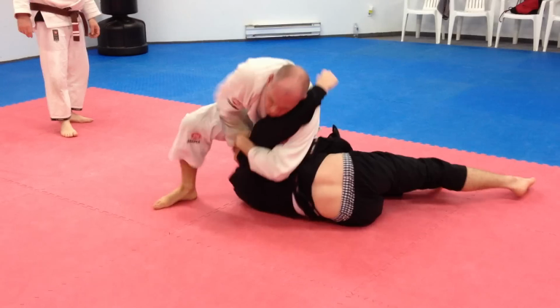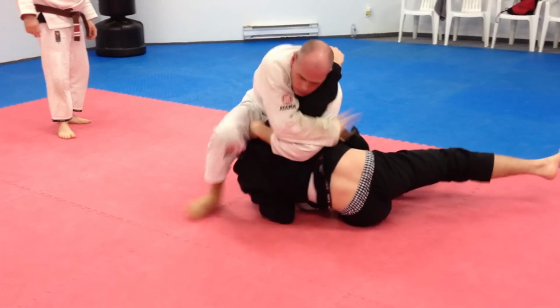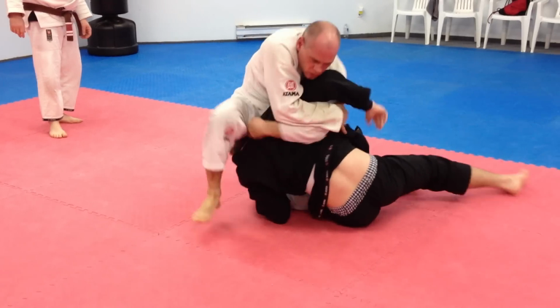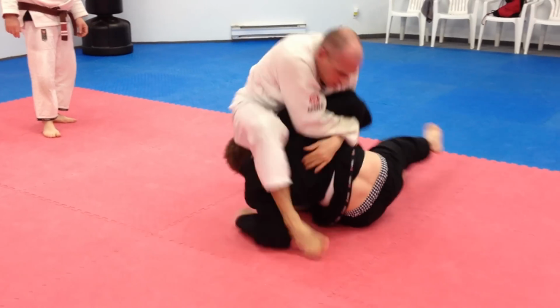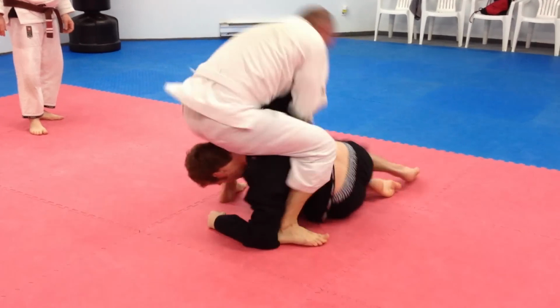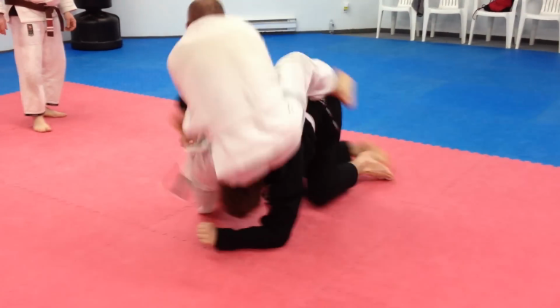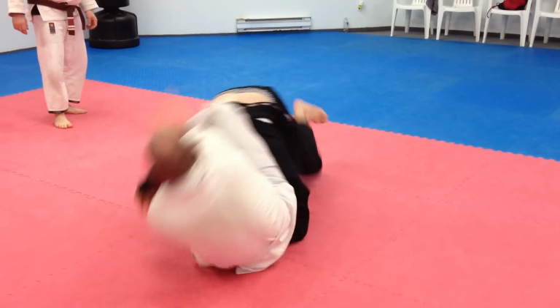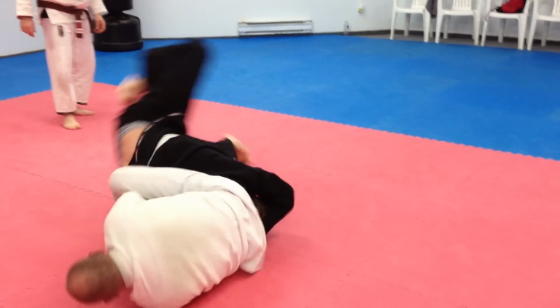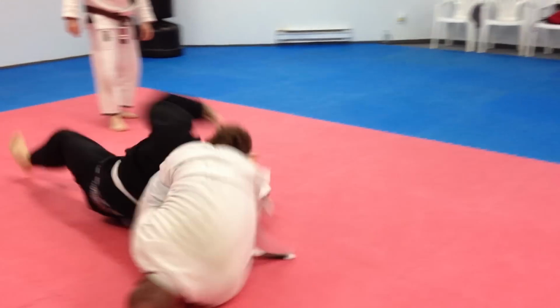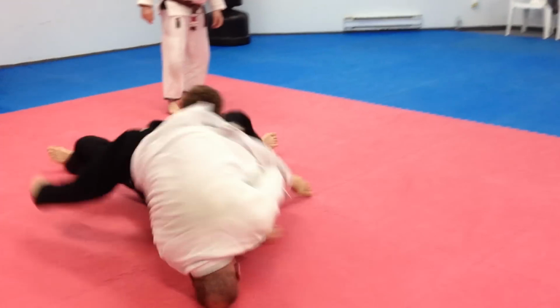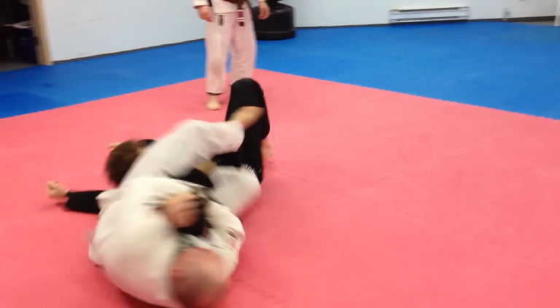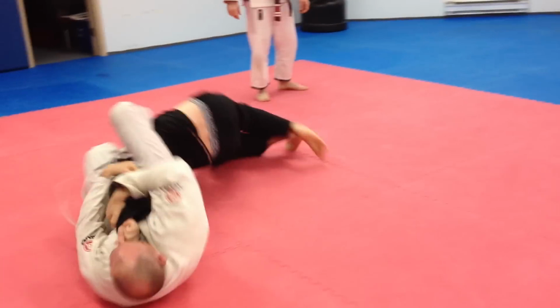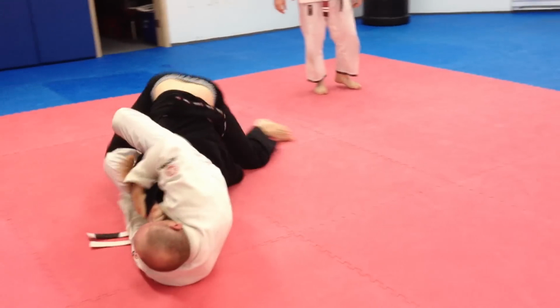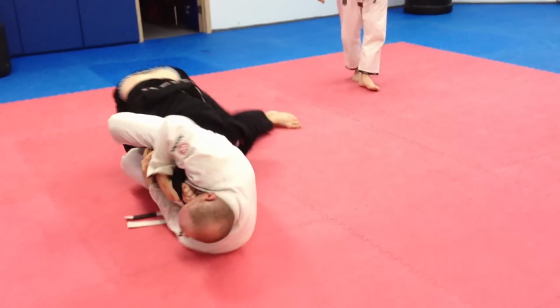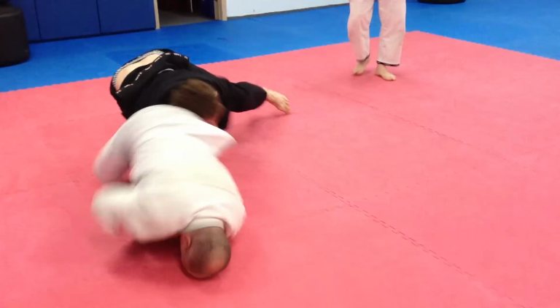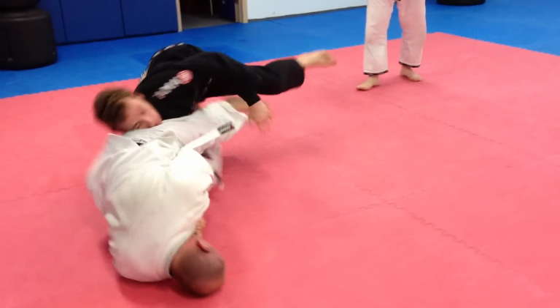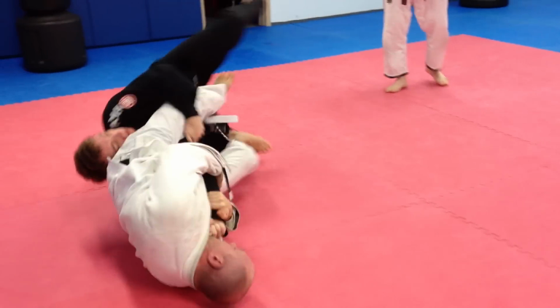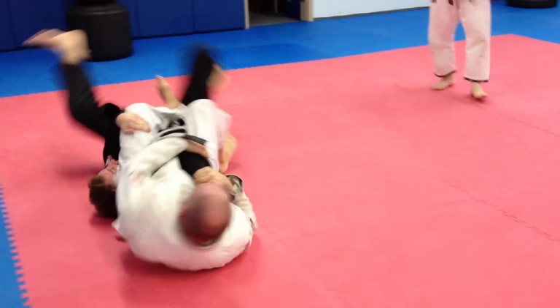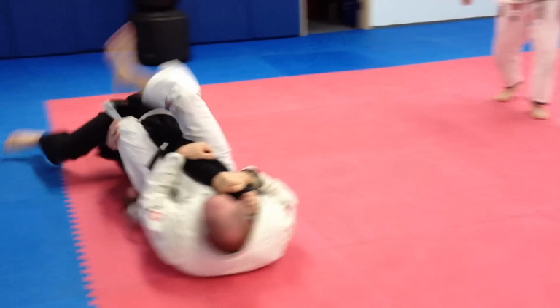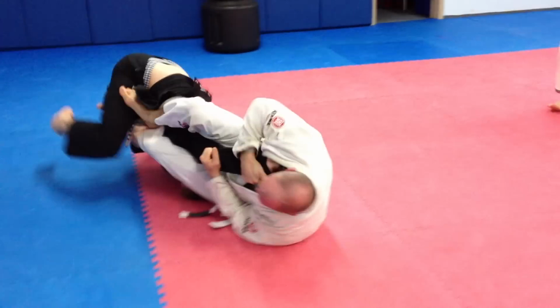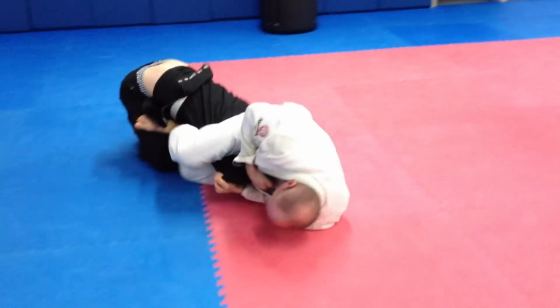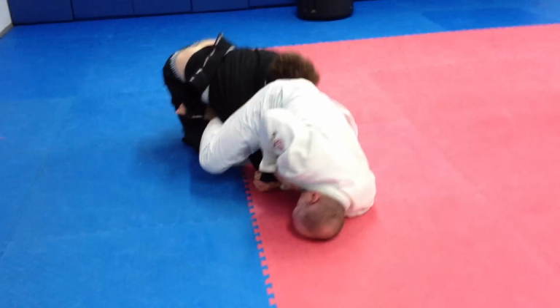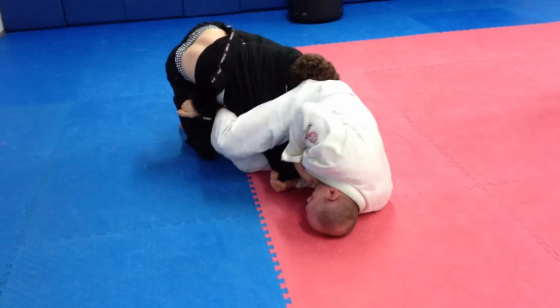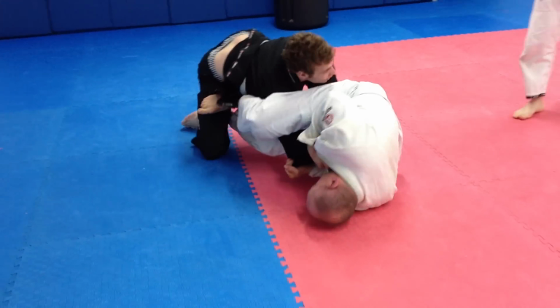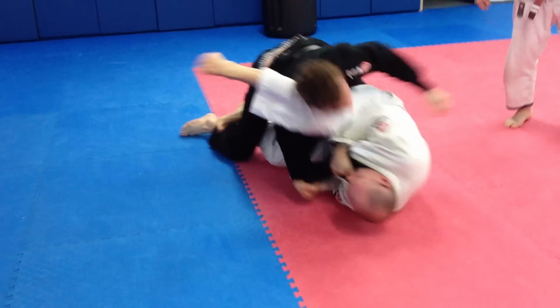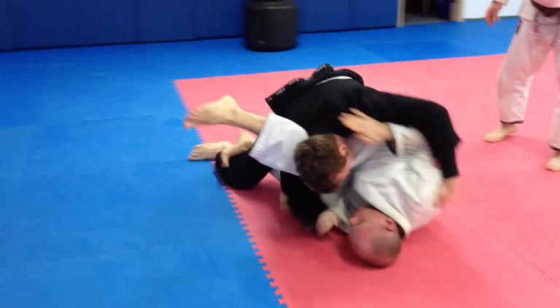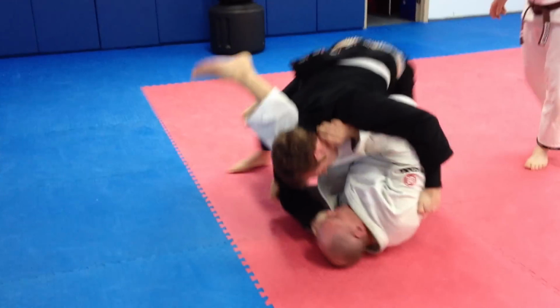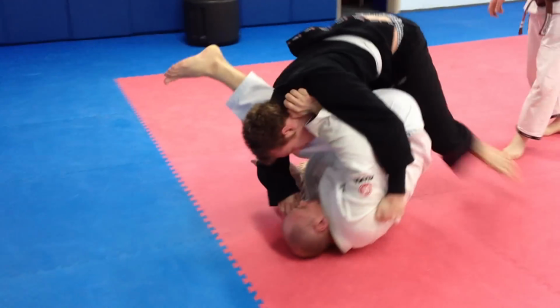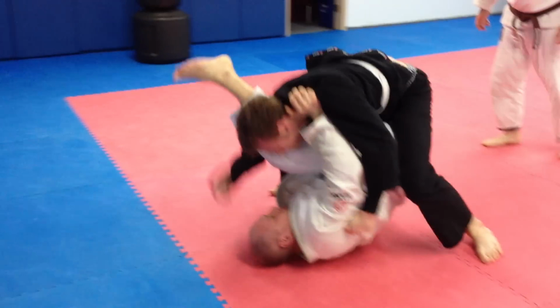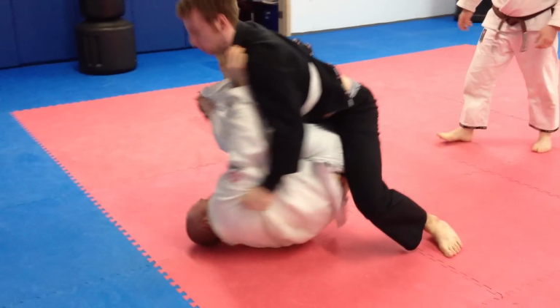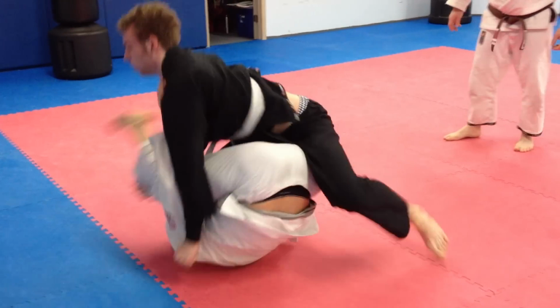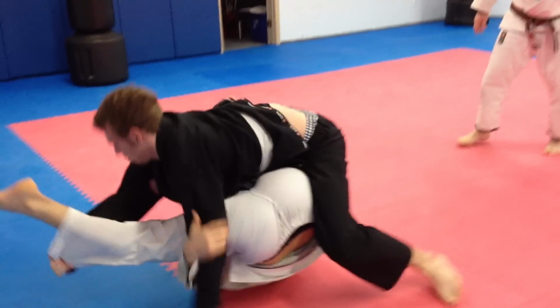Get his leg. Scissor, scissor up. Come on. Push. Come in, come in. Come around. There you go. Around. Get low. Get low.